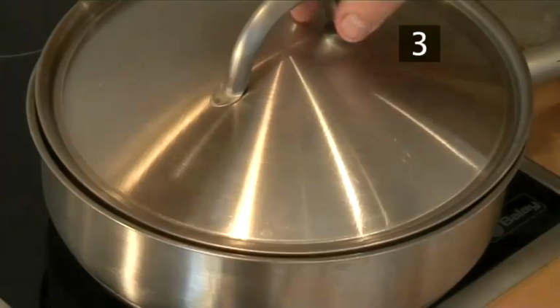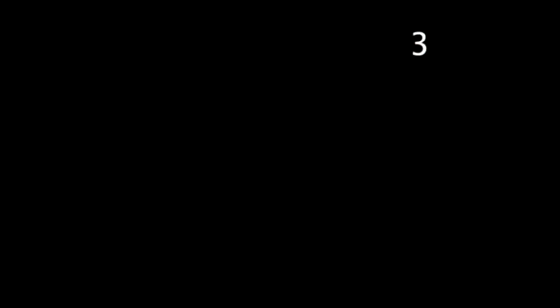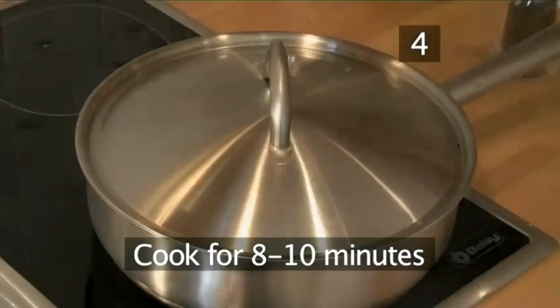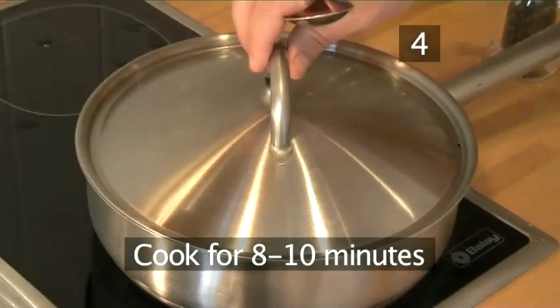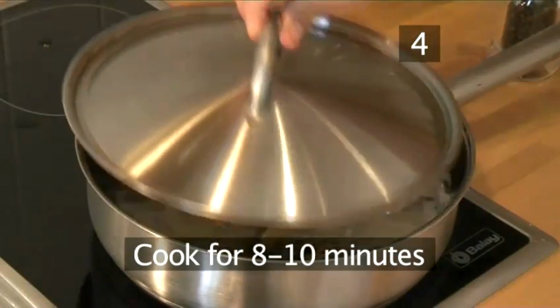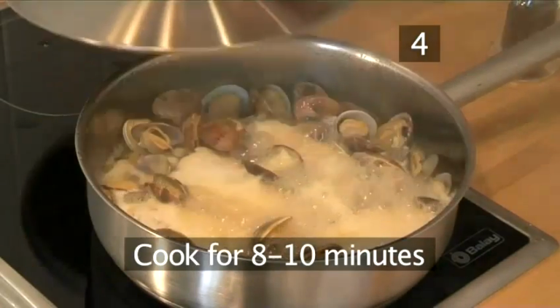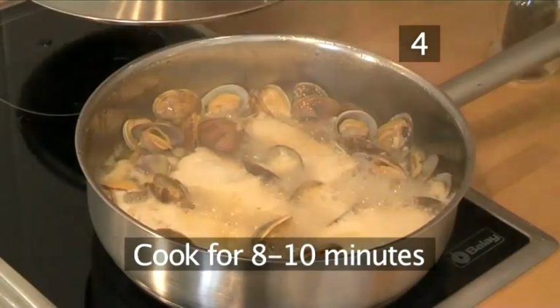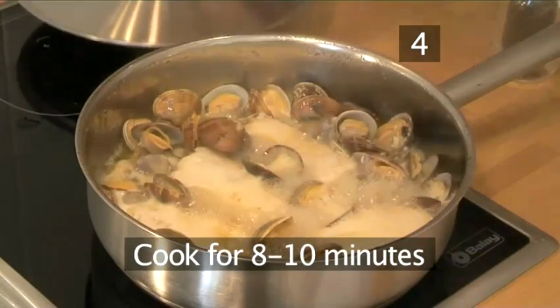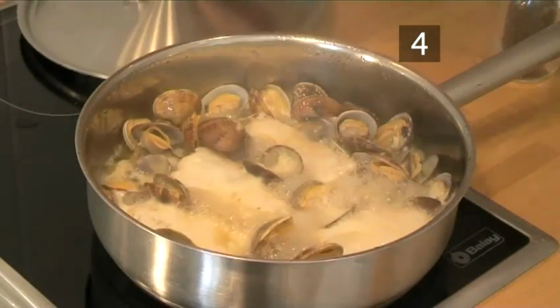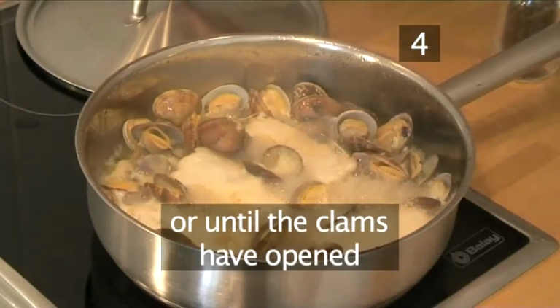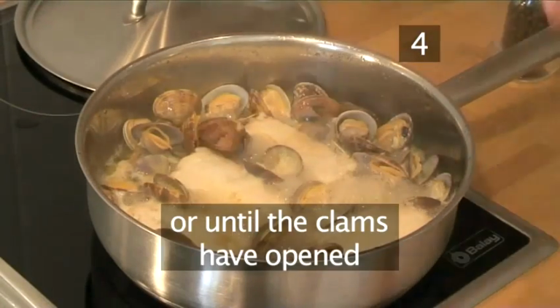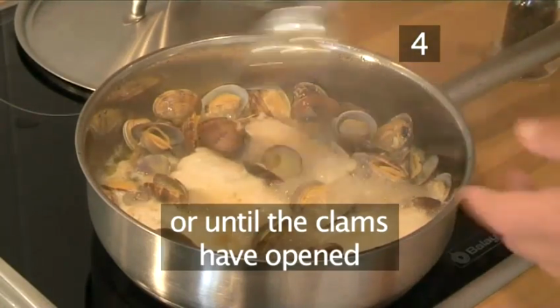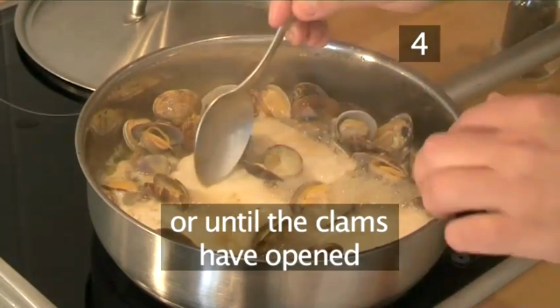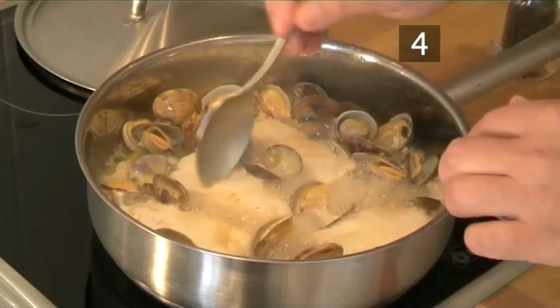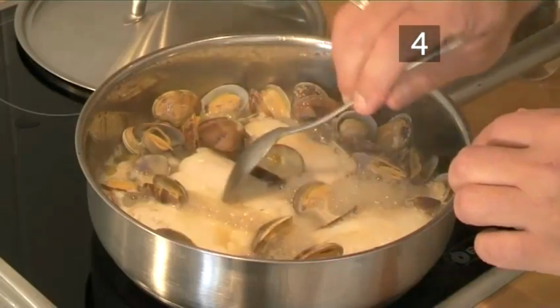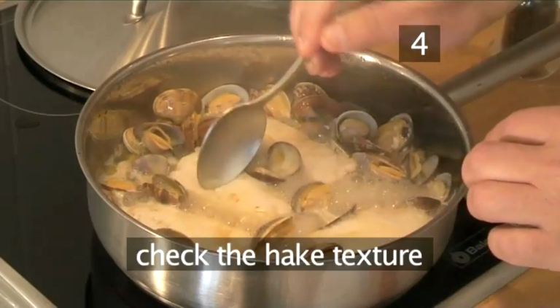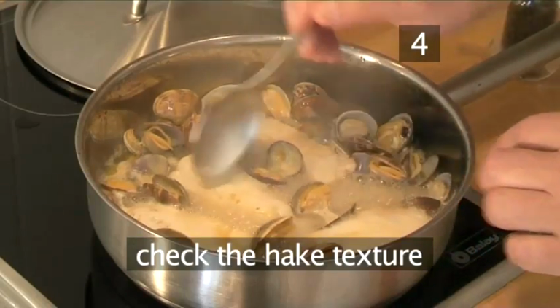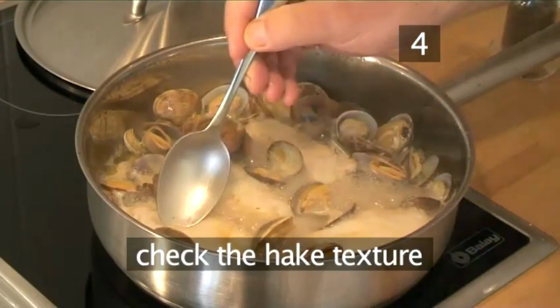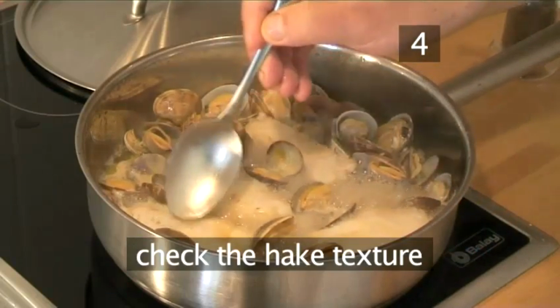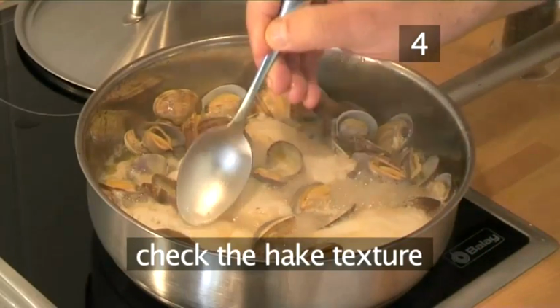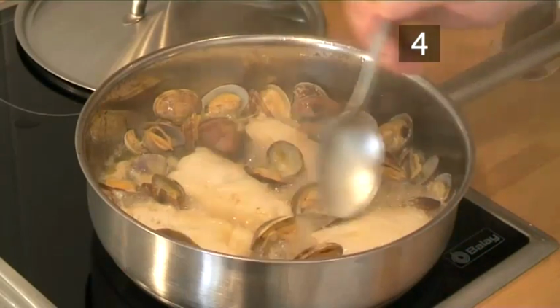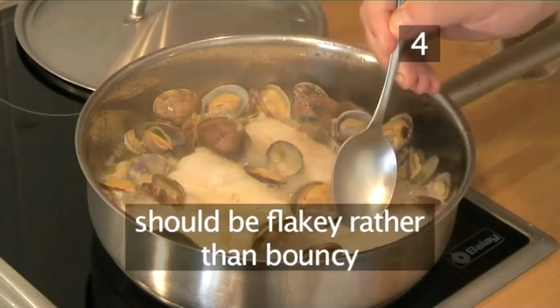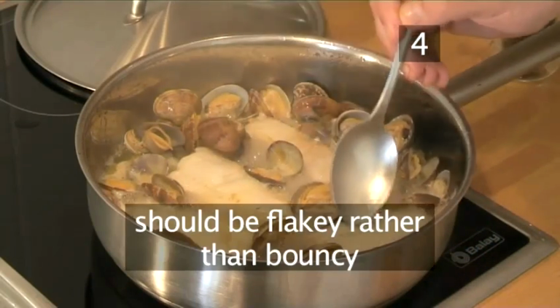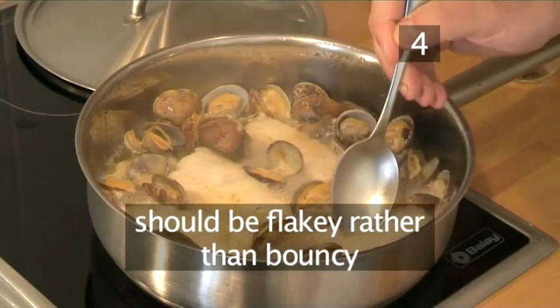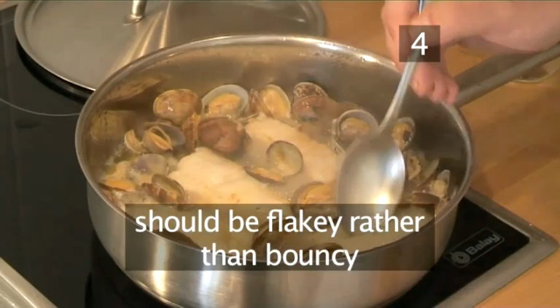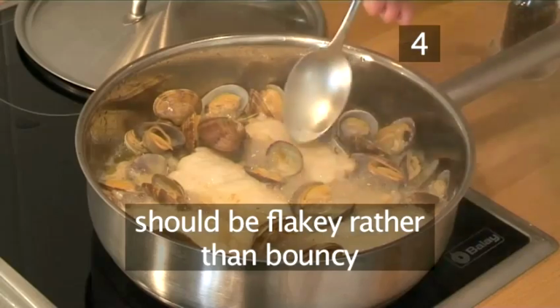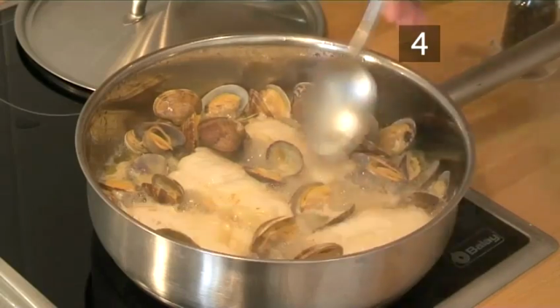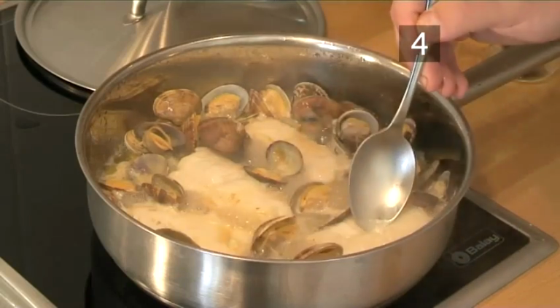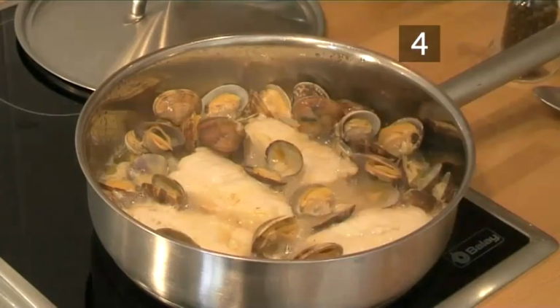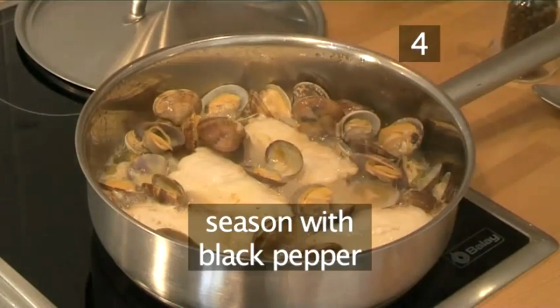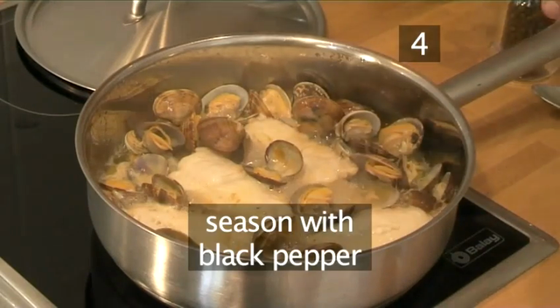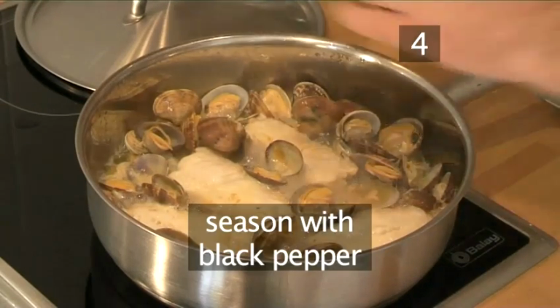Step 4: Leave it to cook for about 8 to 10 minutes or until the clams have fully opened. After this time, also check the texture of the hake — it should be flaky rather than bouncy. Then season with black pepper.